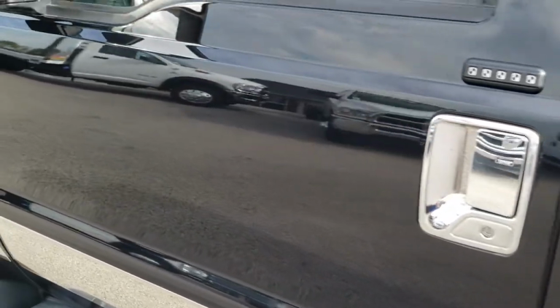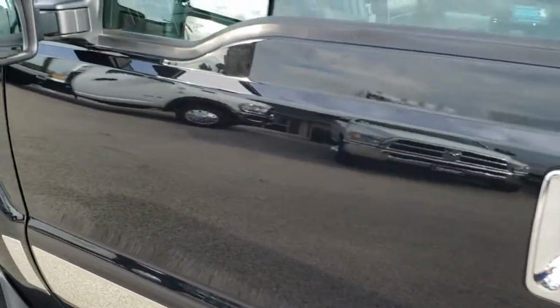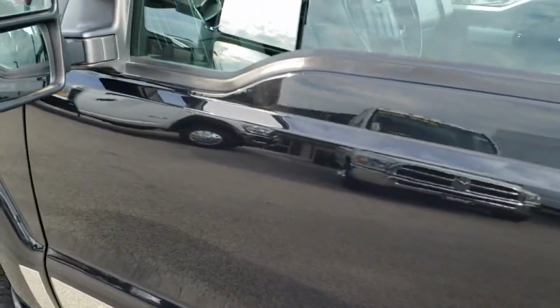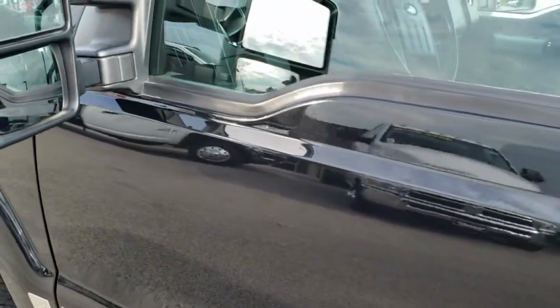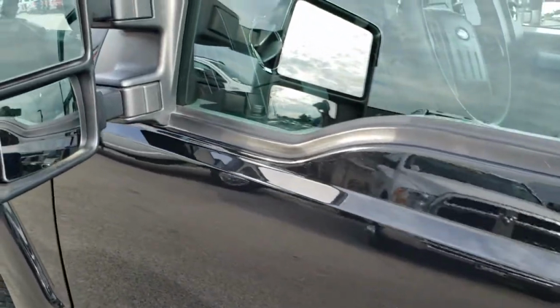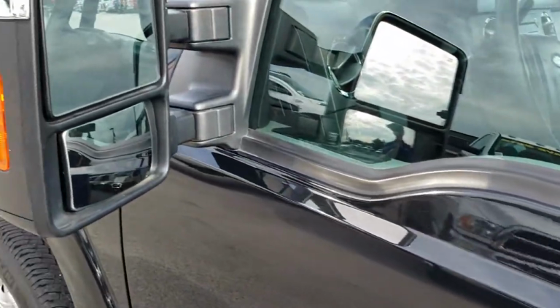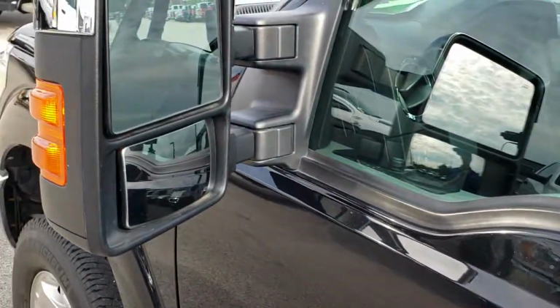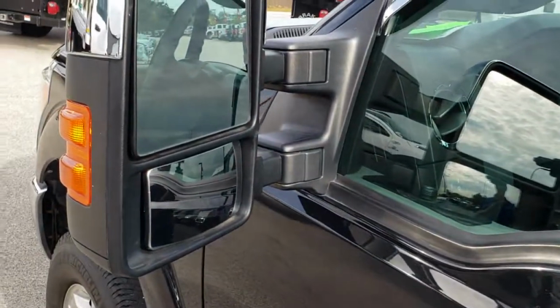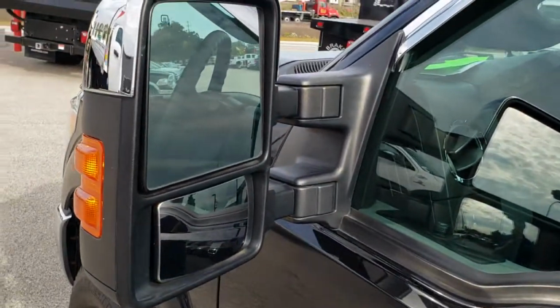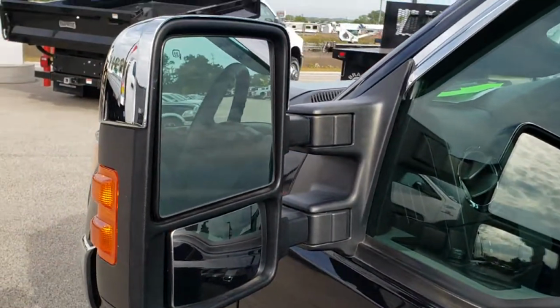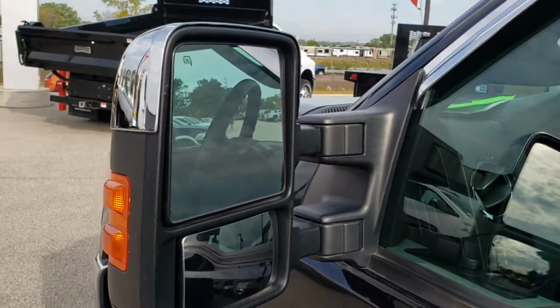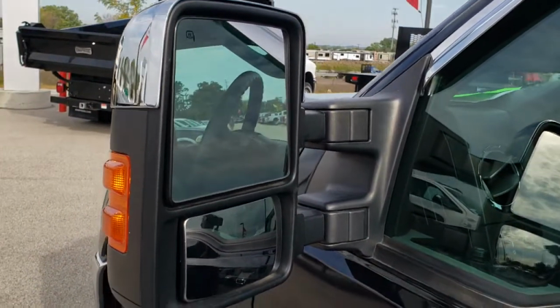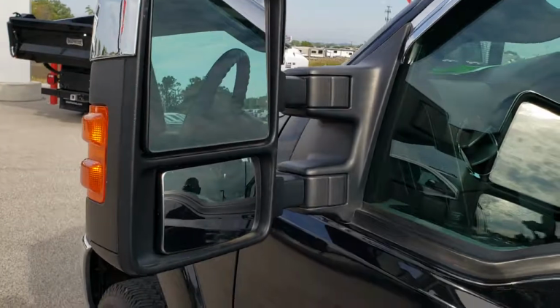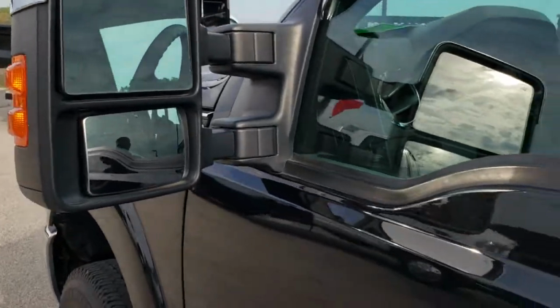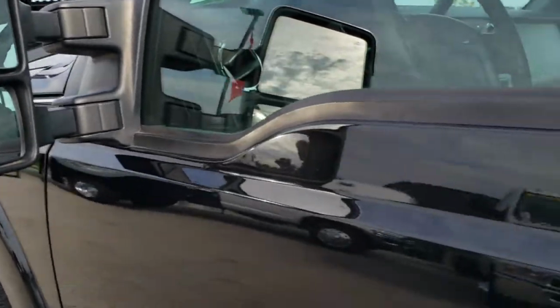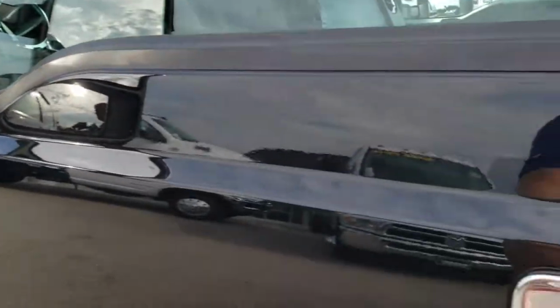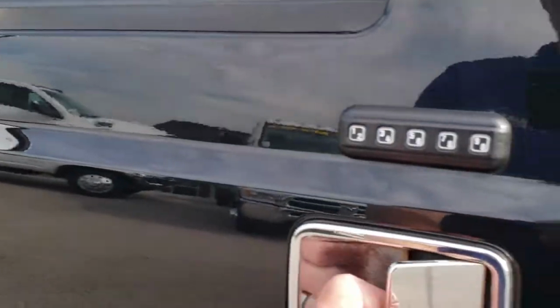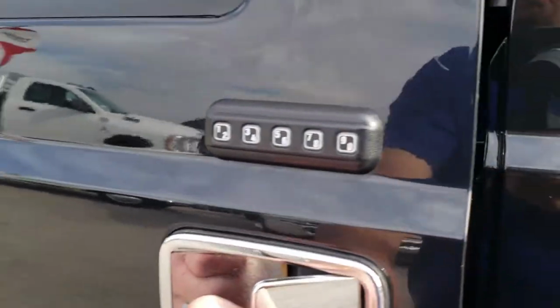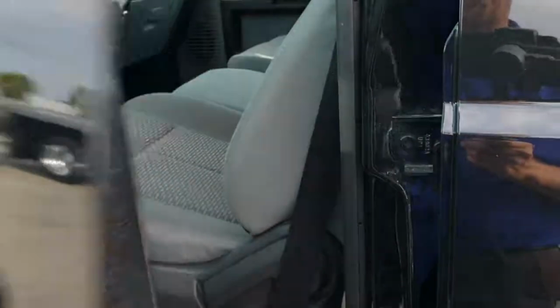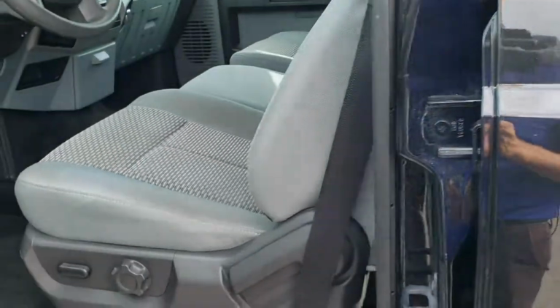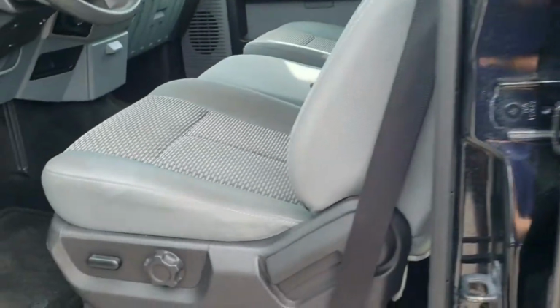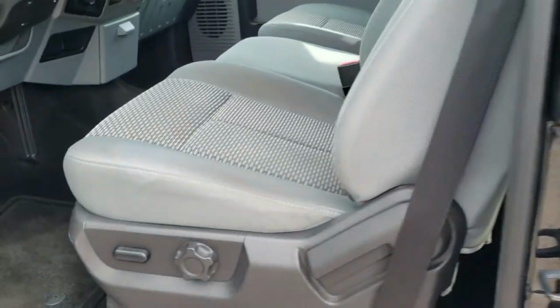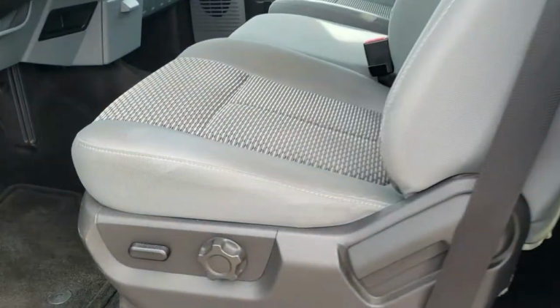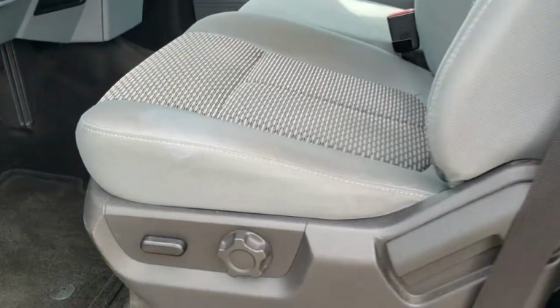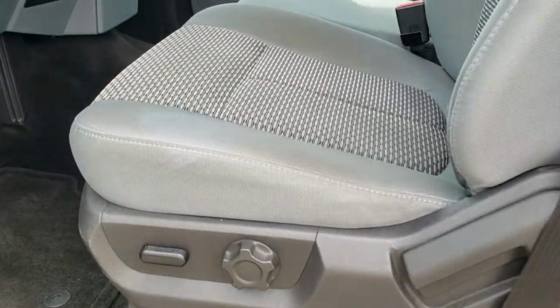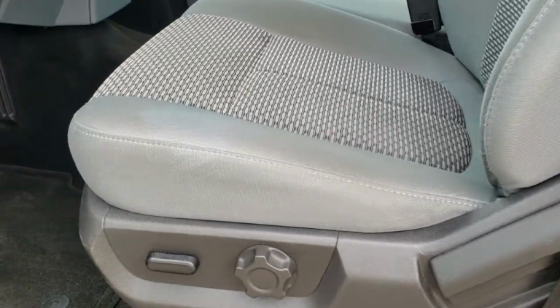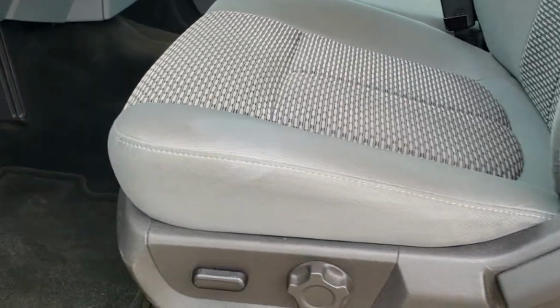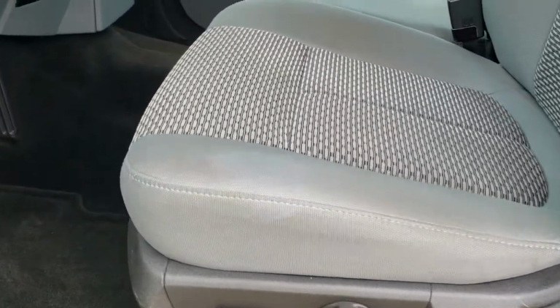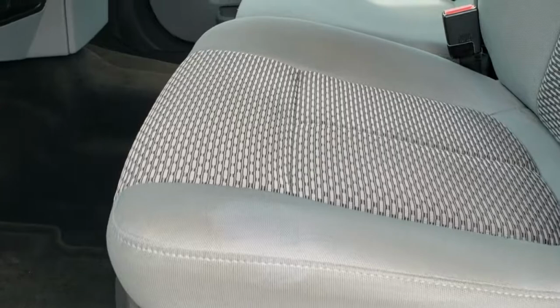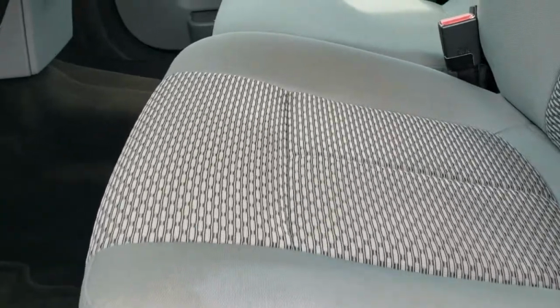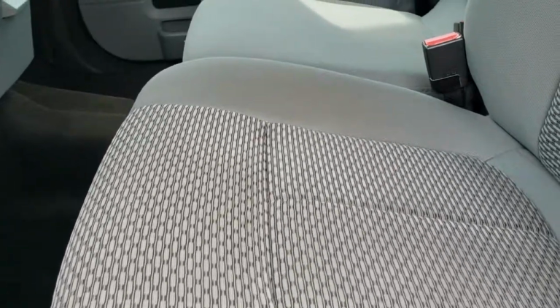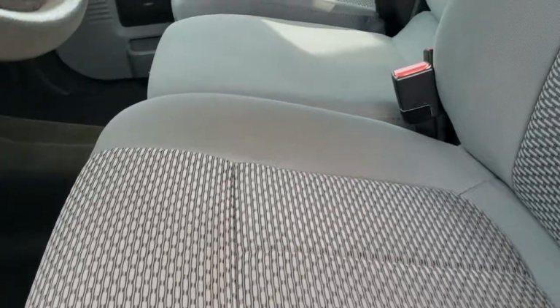It has telescopic tow mirrors with built-in directional signals. Those are heated as well and they also fold in. Inside, the XLT package gives you the gray cloth interior.